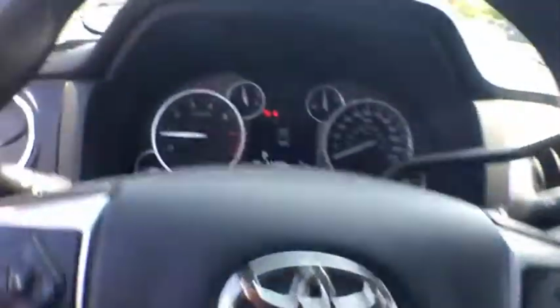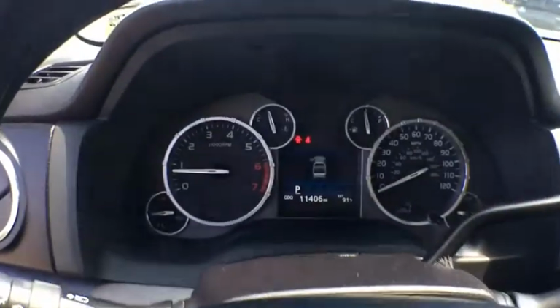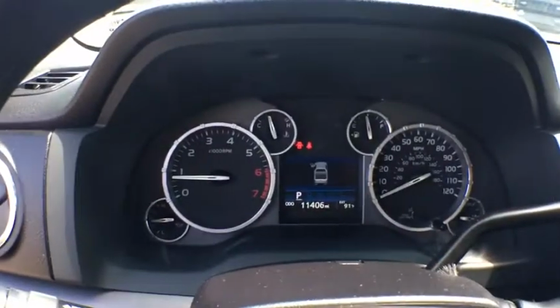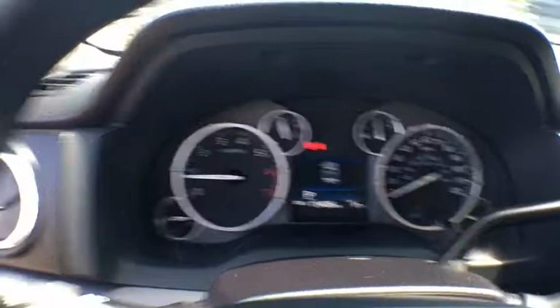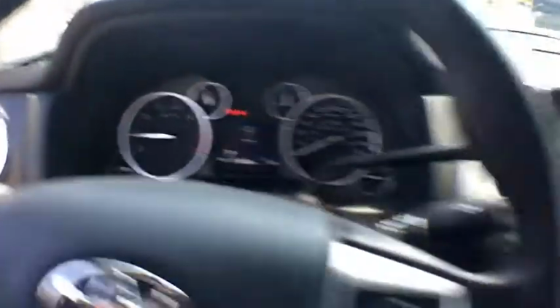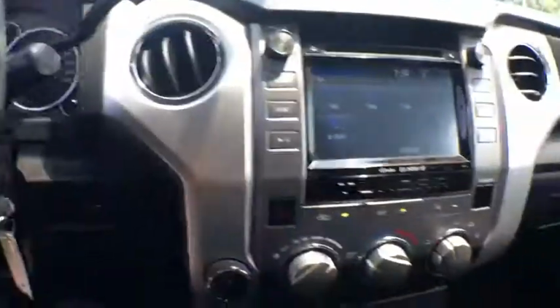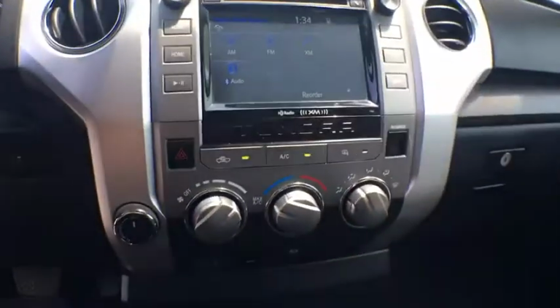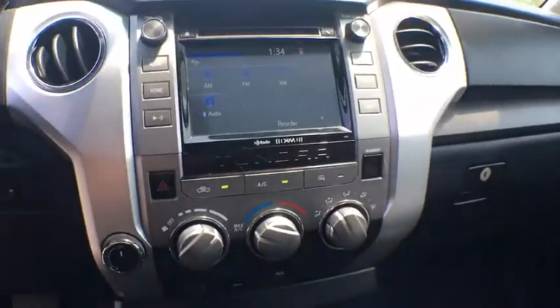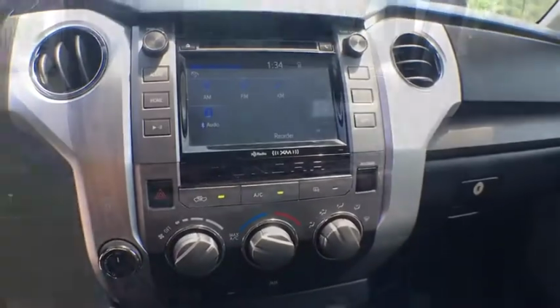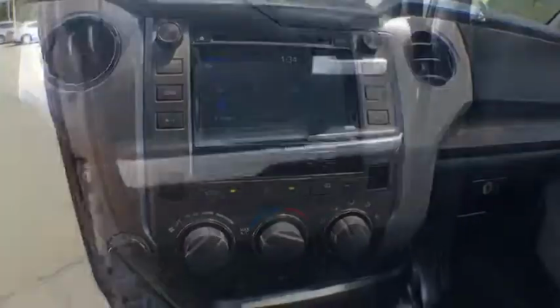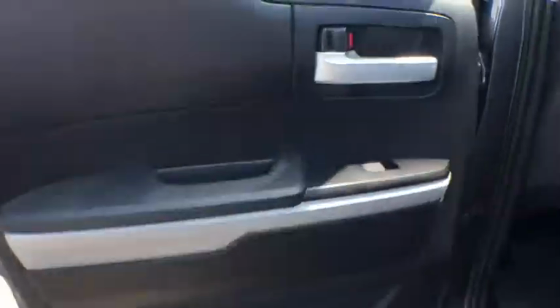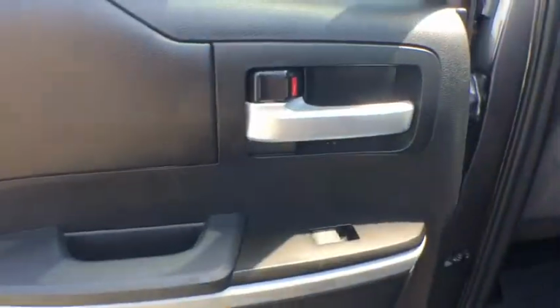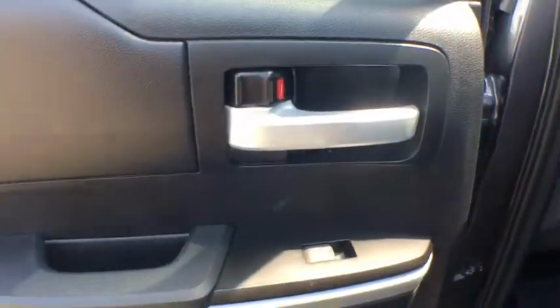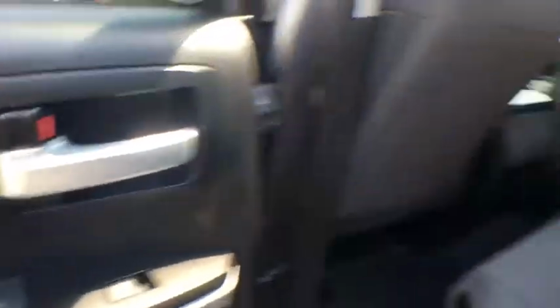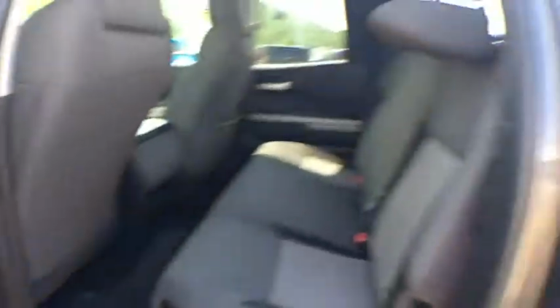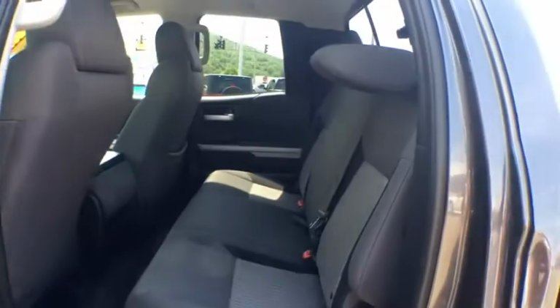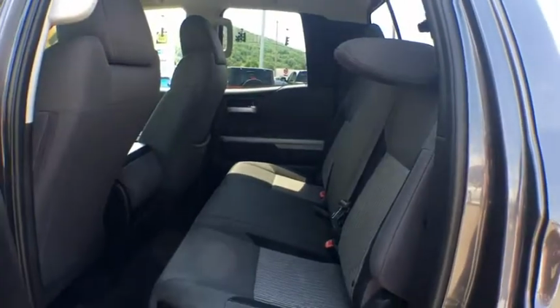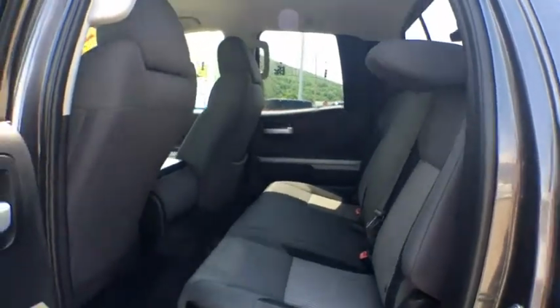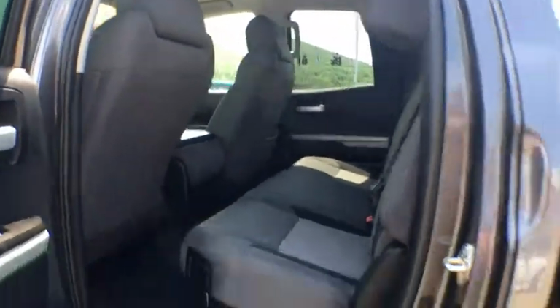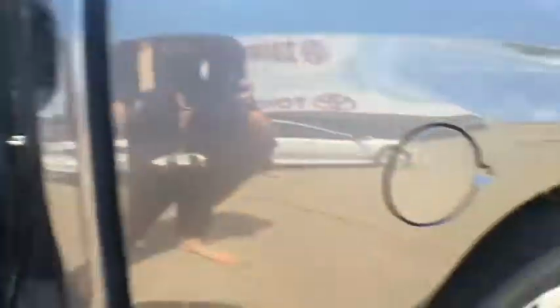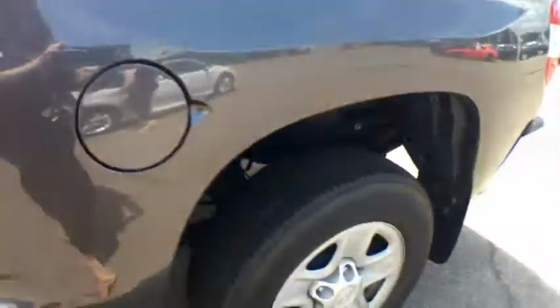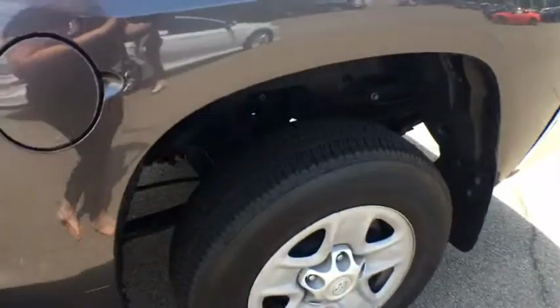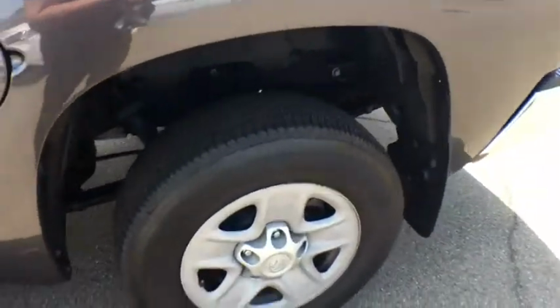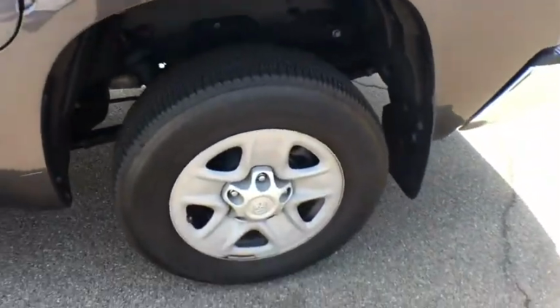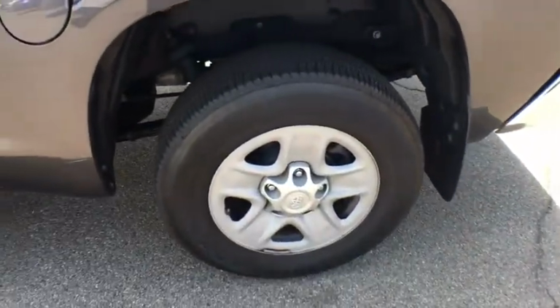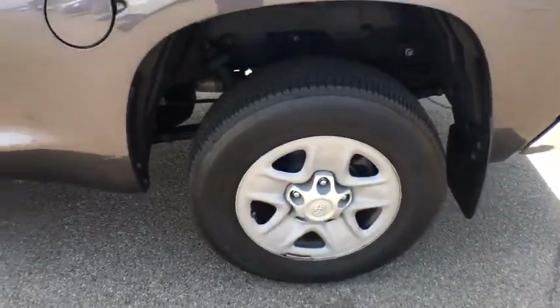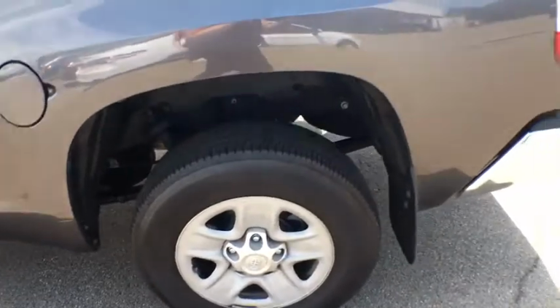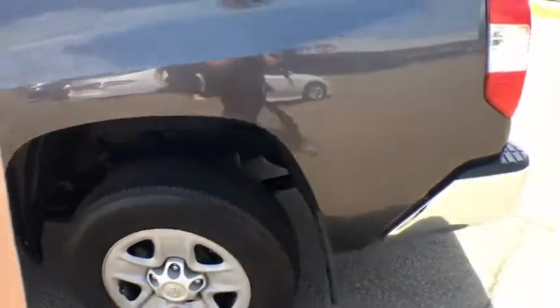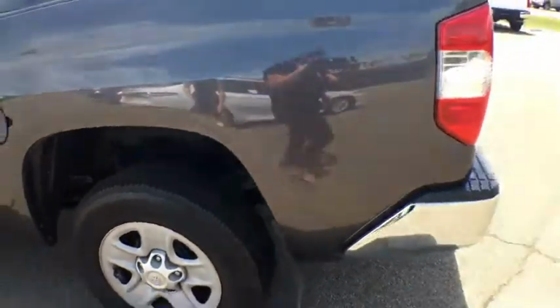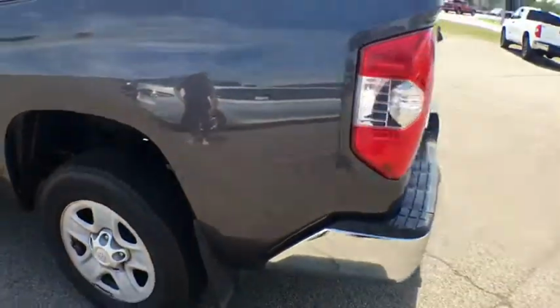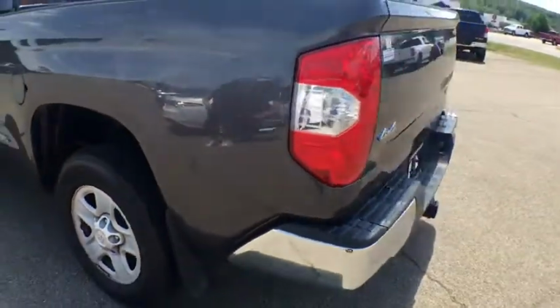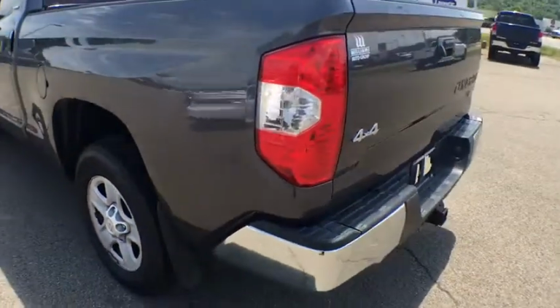Electronic stability control, CD player, power windows, remote keyless entry, brake assist, panic alarm, overhead console, tachometer, tilt steering wheel, driver vanity mirror, front reading lamp, passenger vanity mirror, speed control.